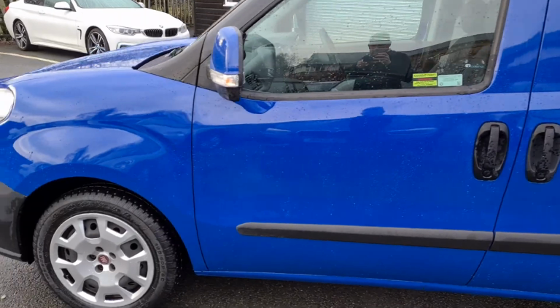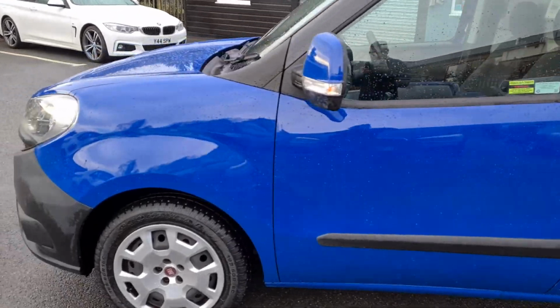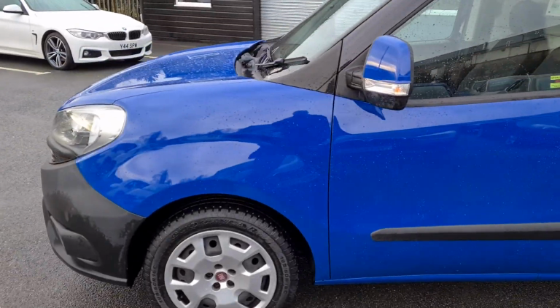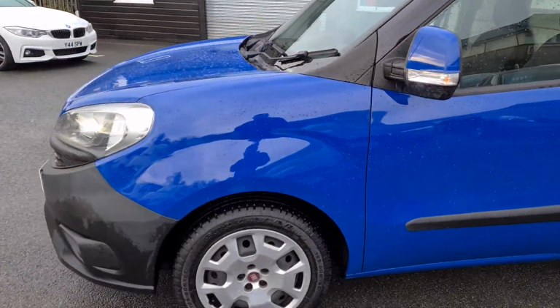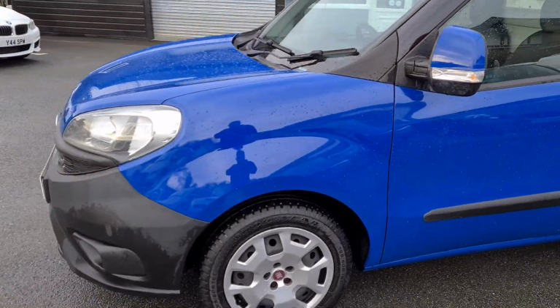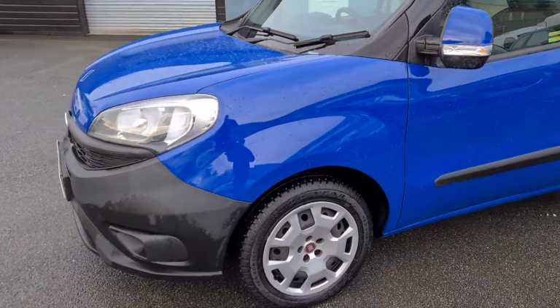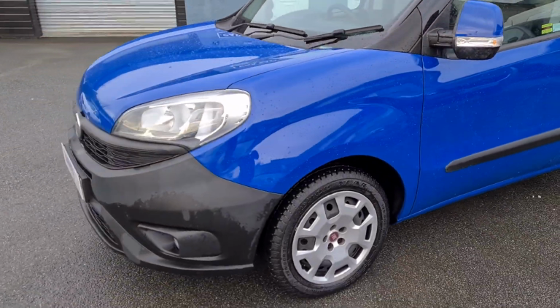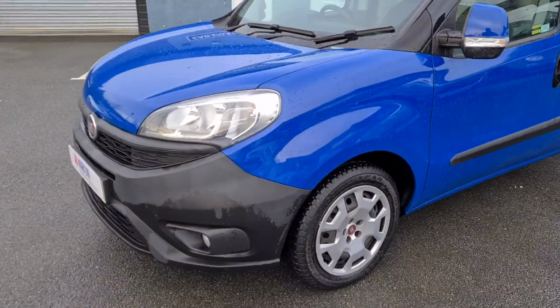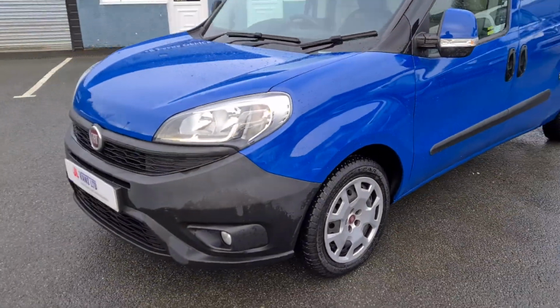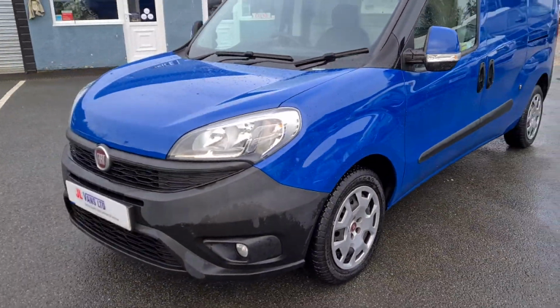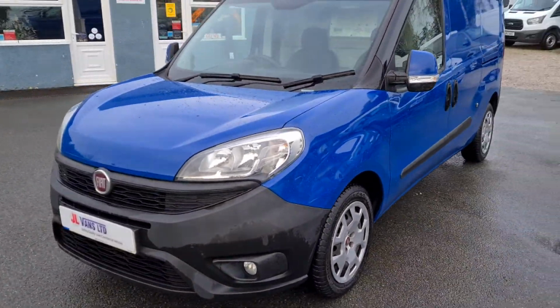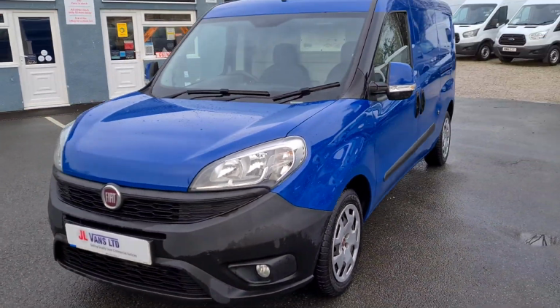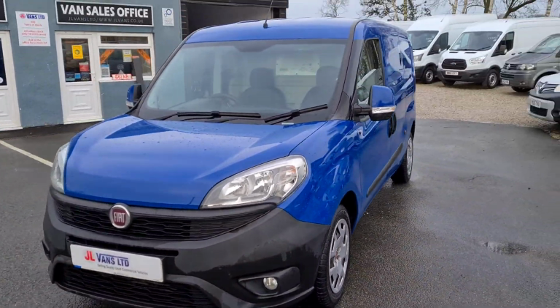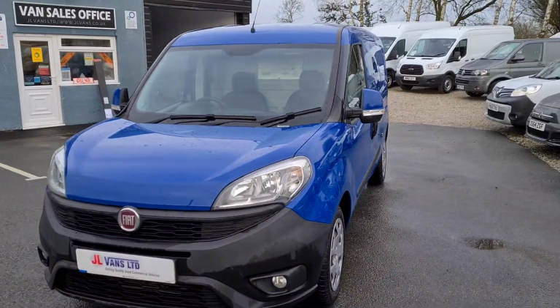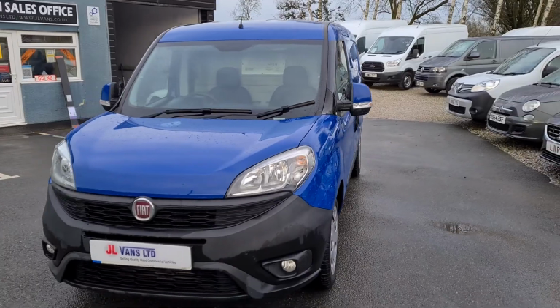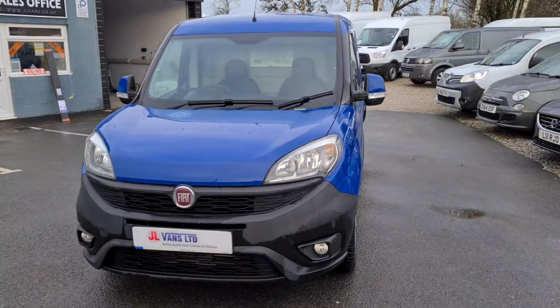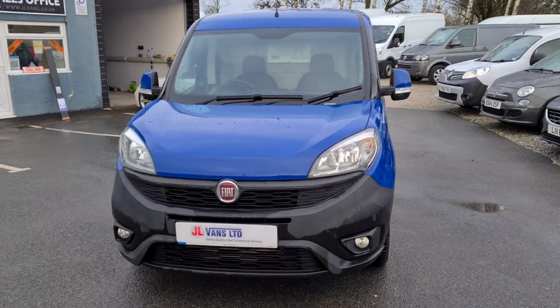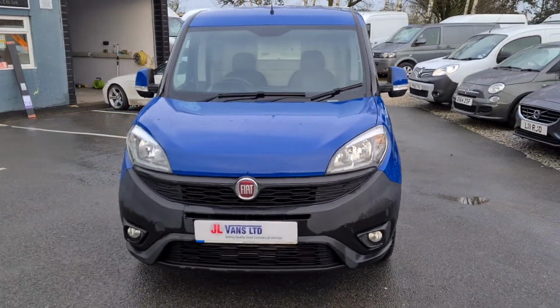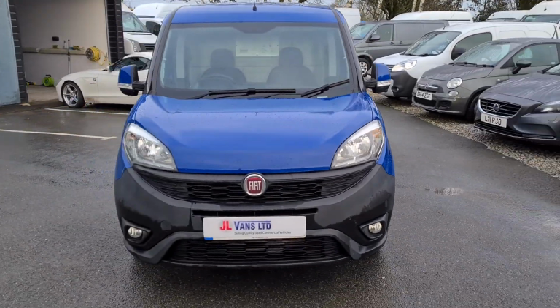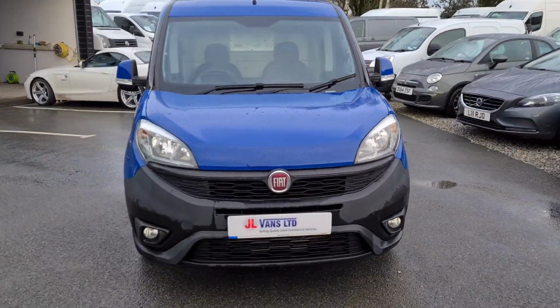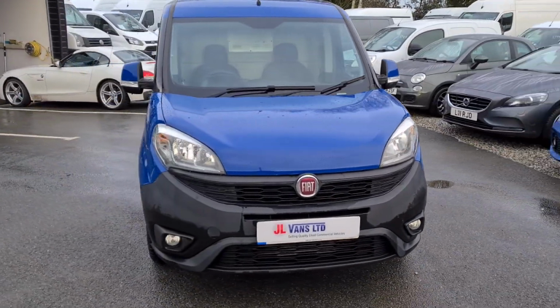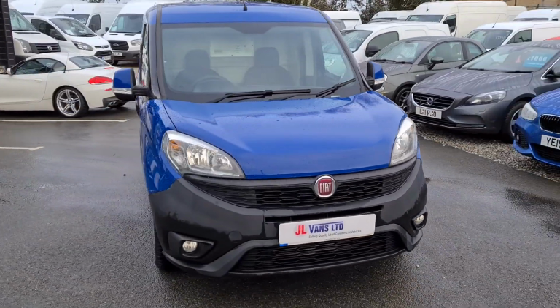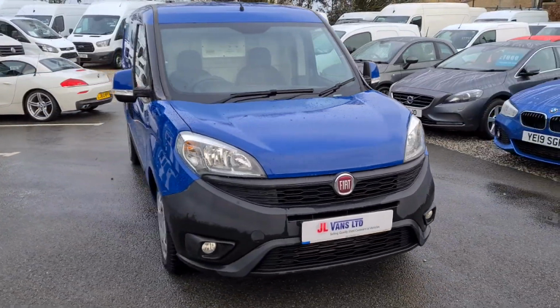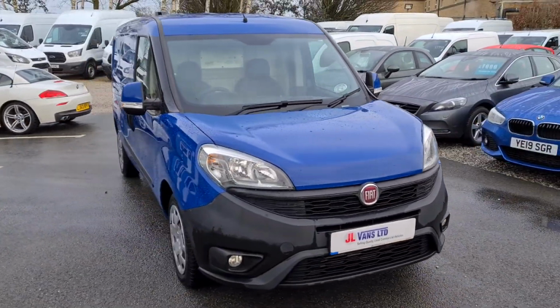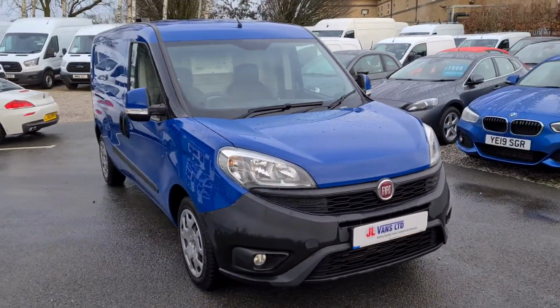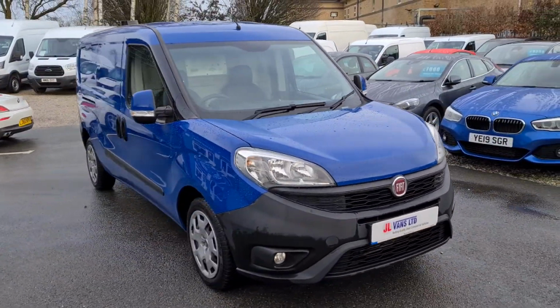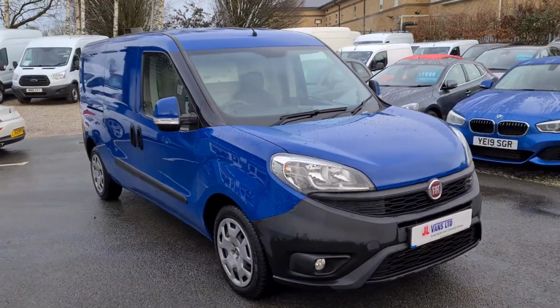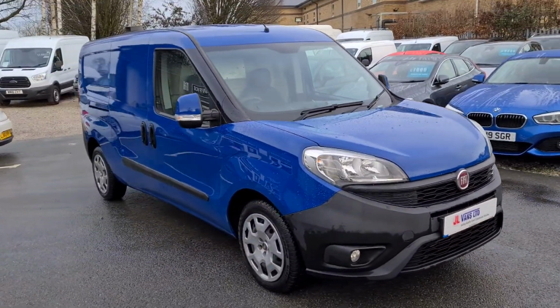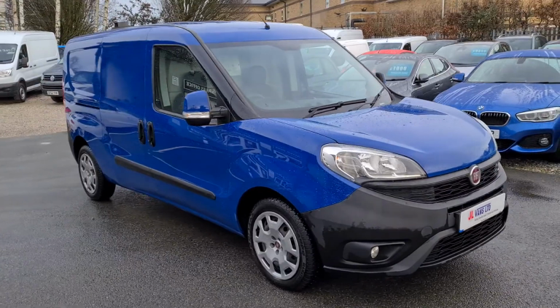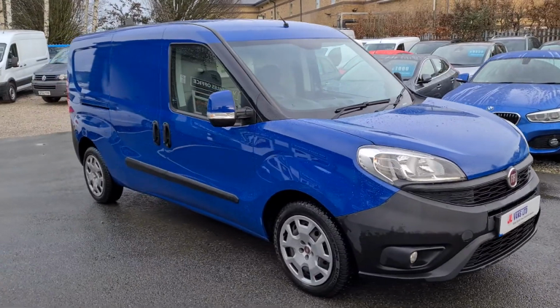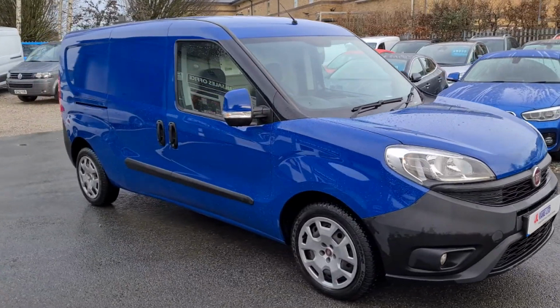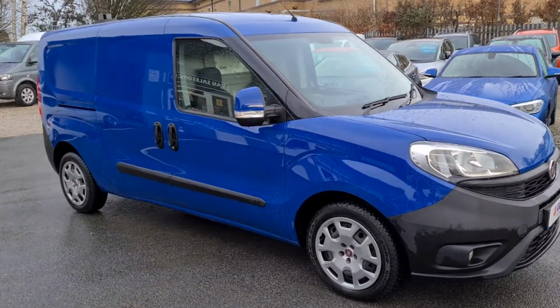Here at JL Vans, if you check out our AutoTrader reviews, you'll see that we're number one currently in the UK for used van dealerships. Over 700 five-star reviews, all verified purchases.